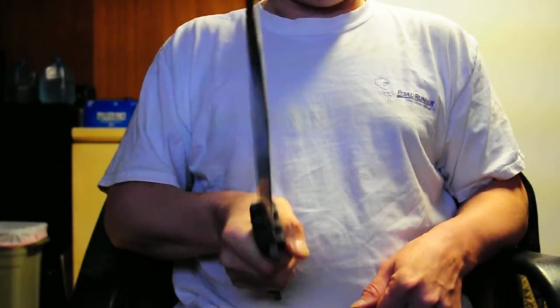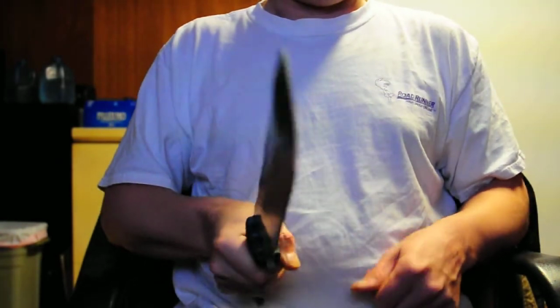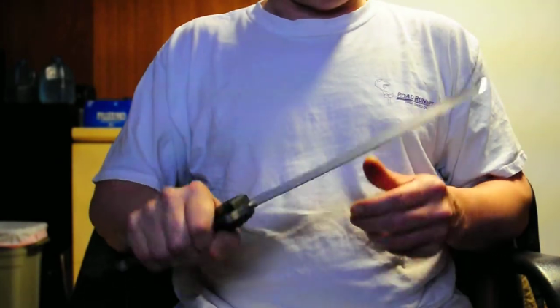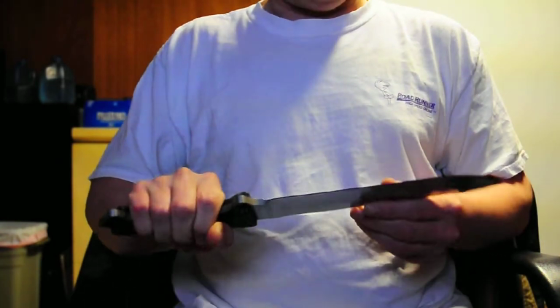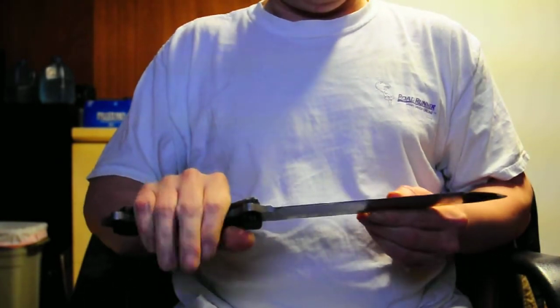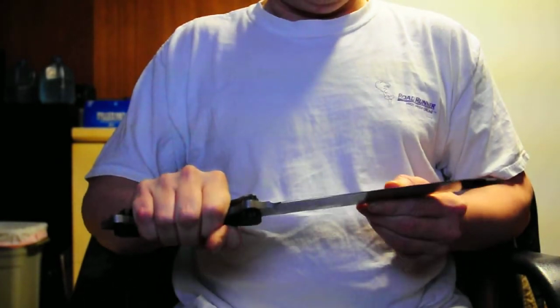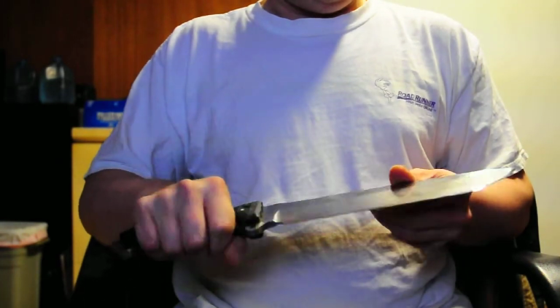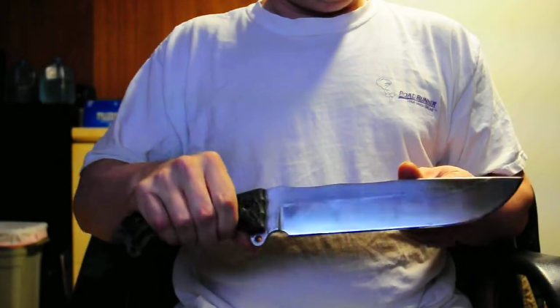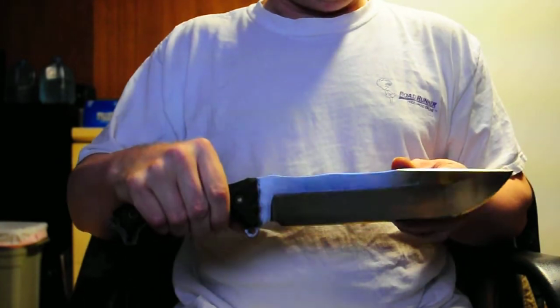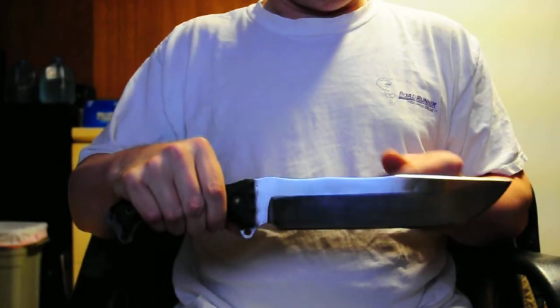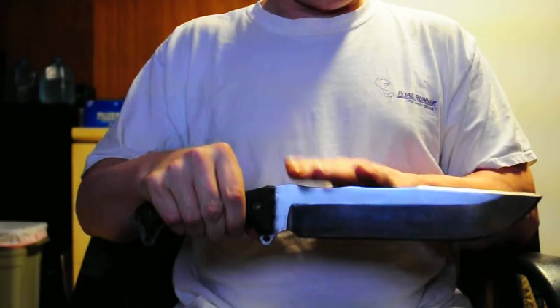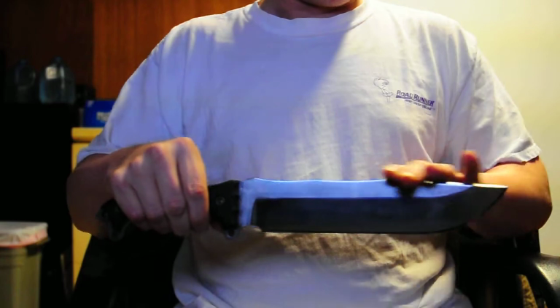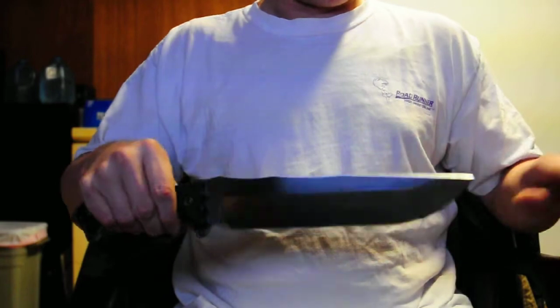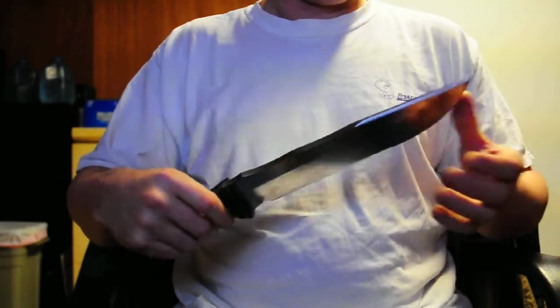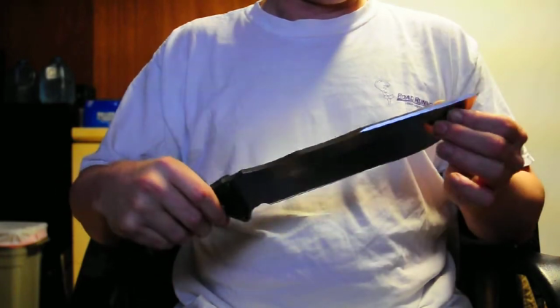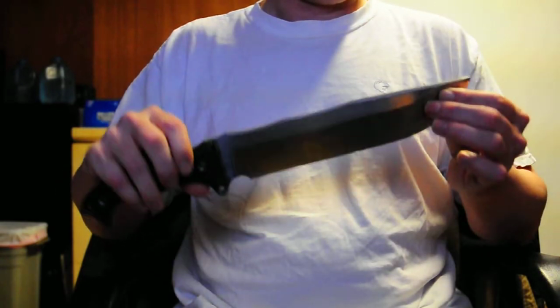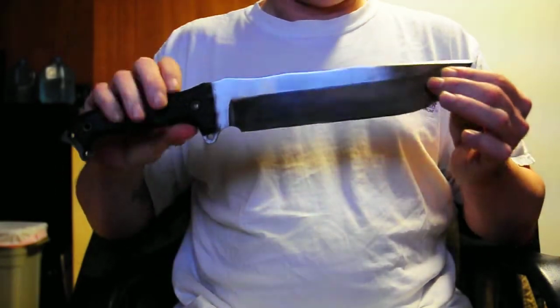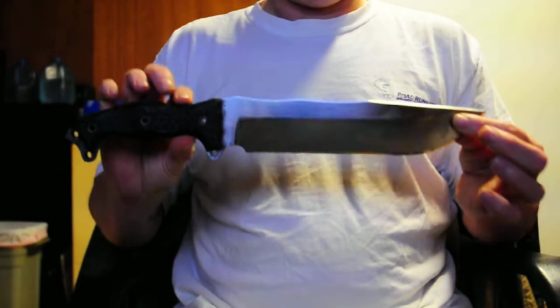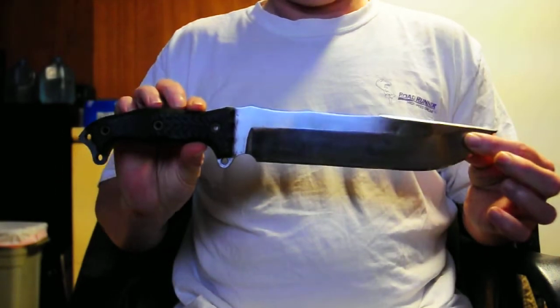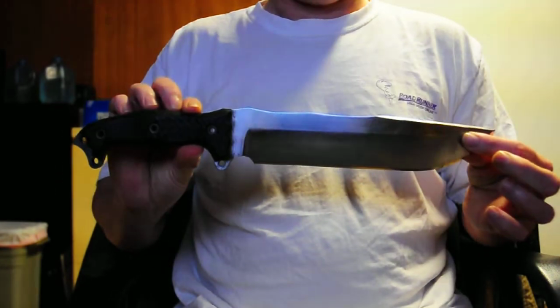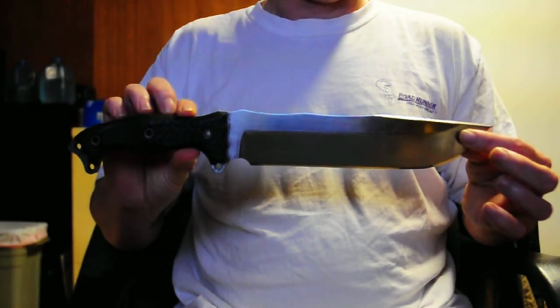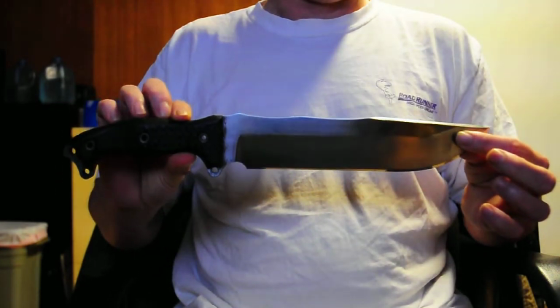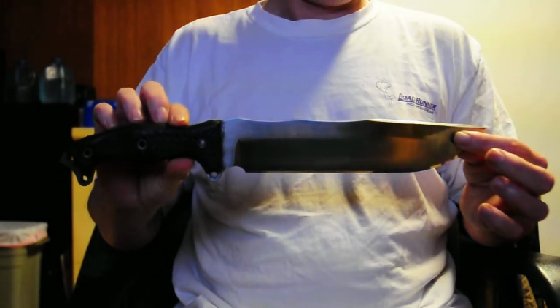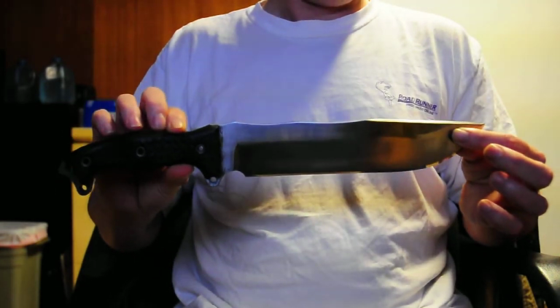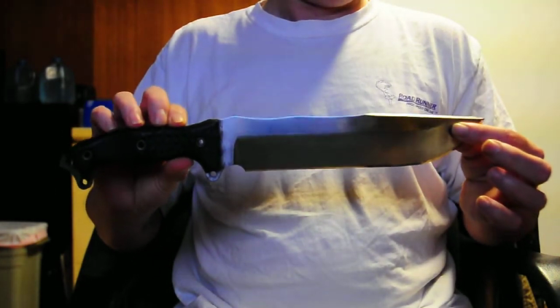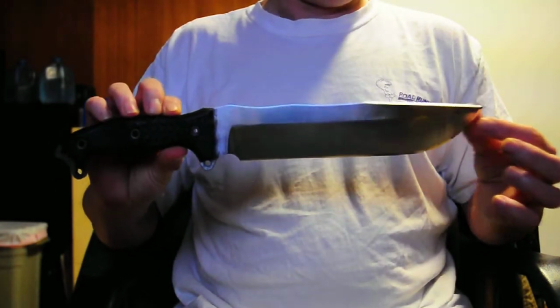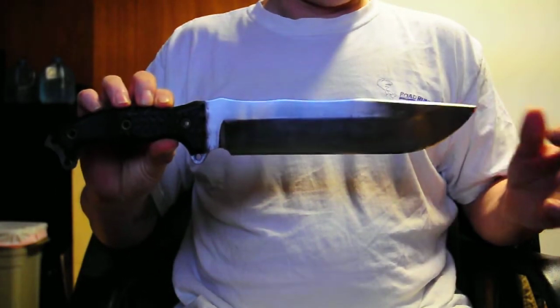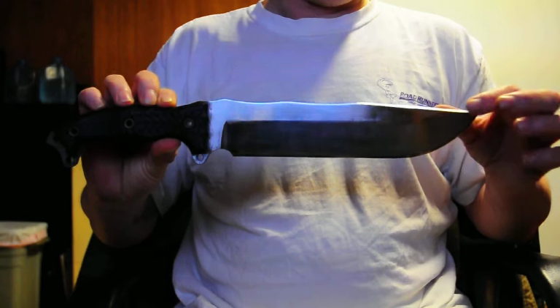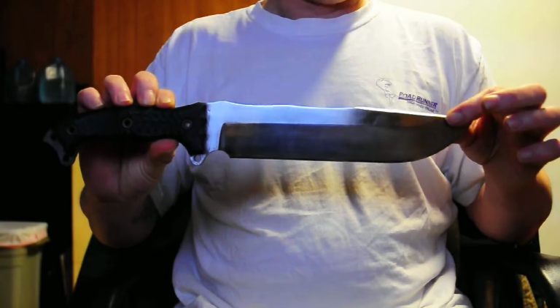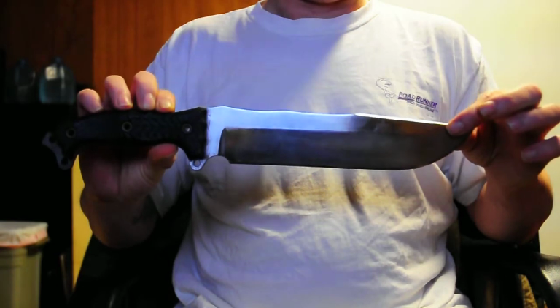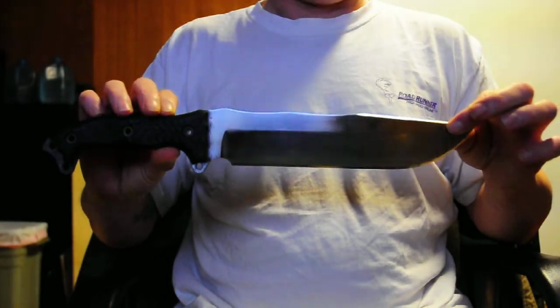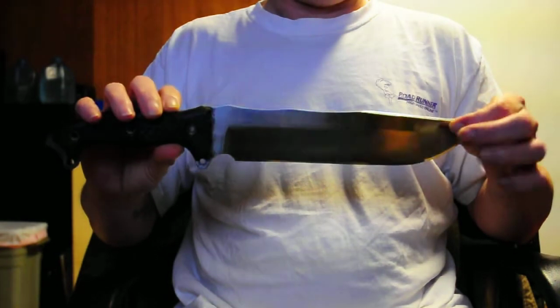It's a really, really nice knife. So I'm just going to ease it around a little bit. There we go.